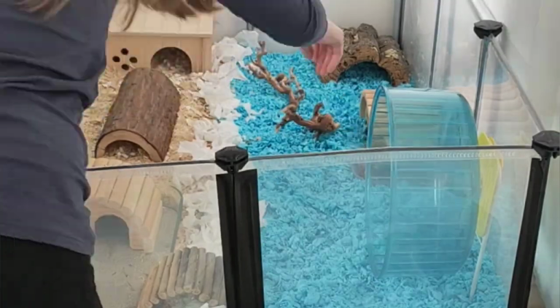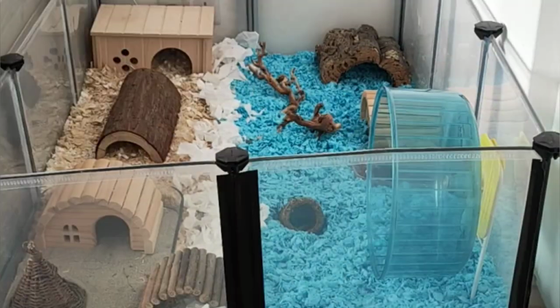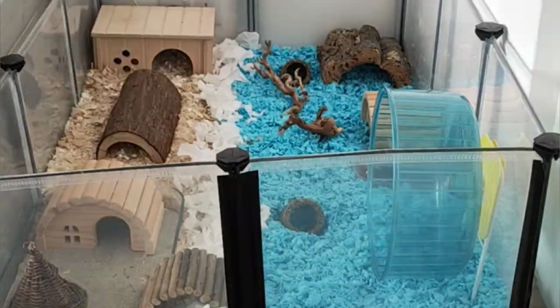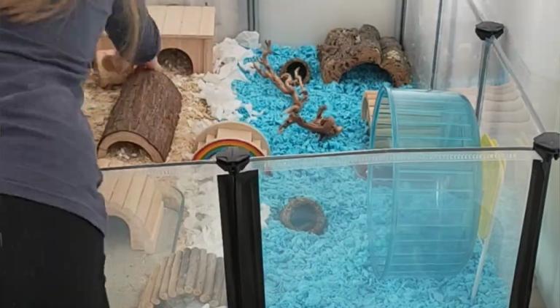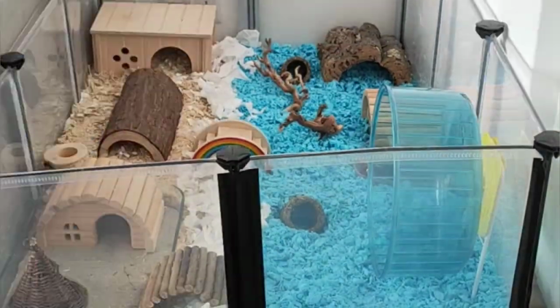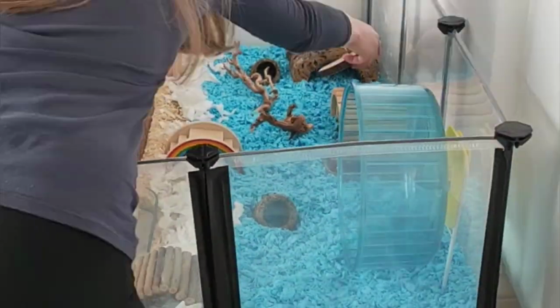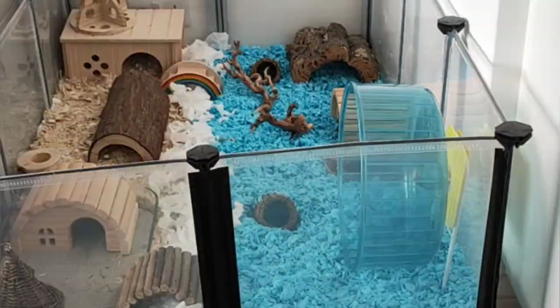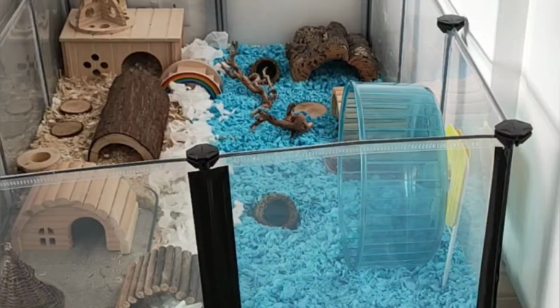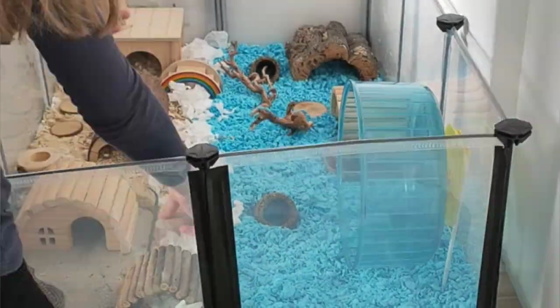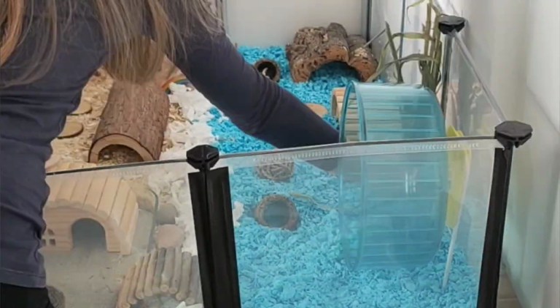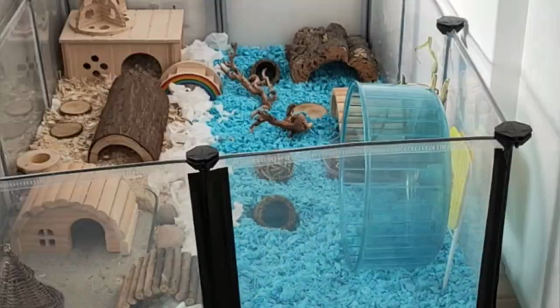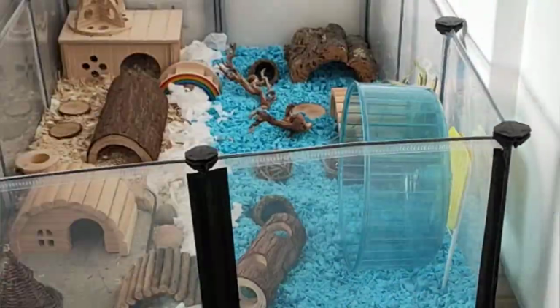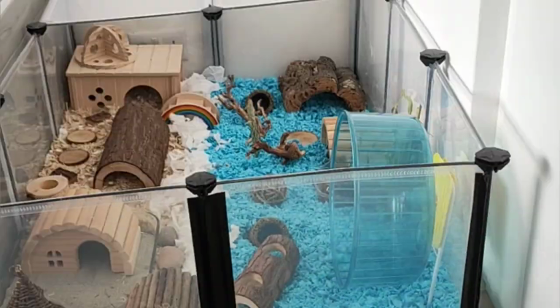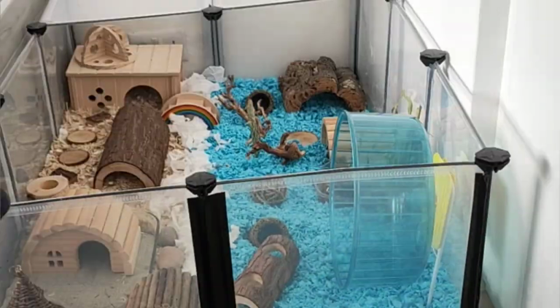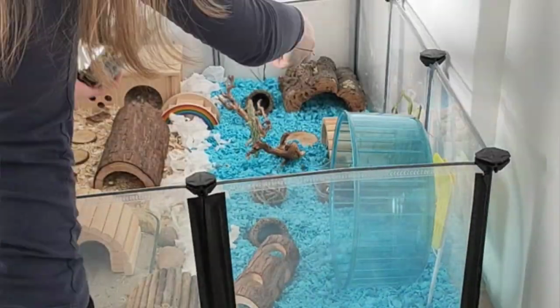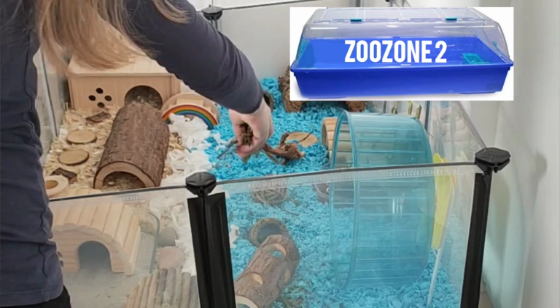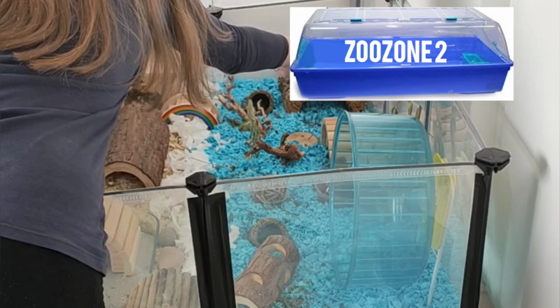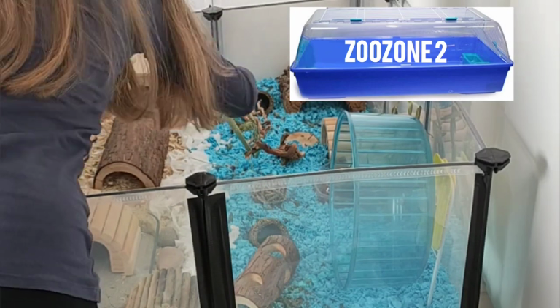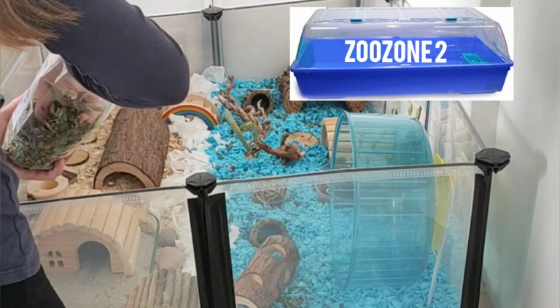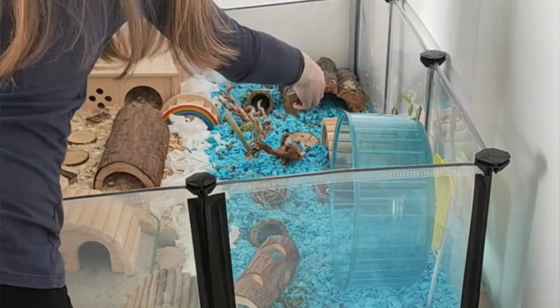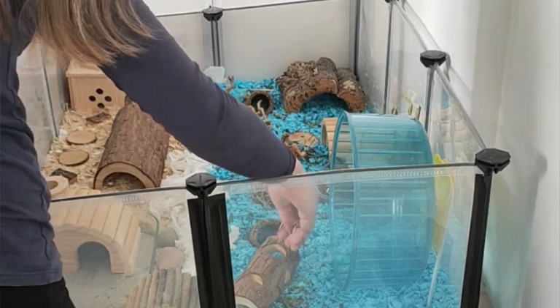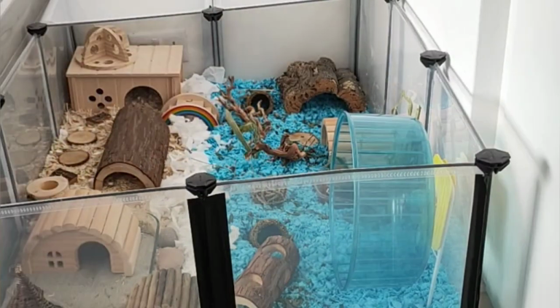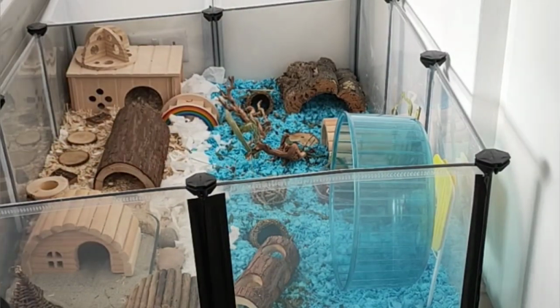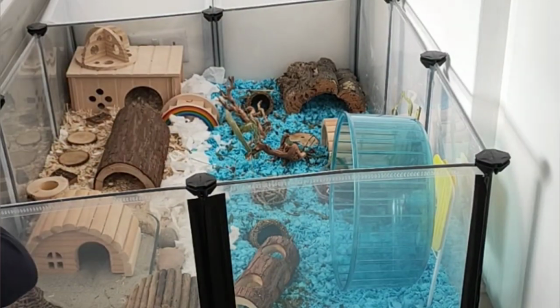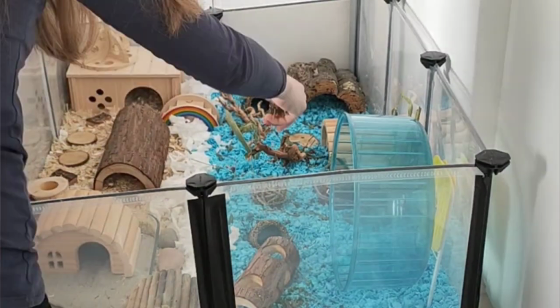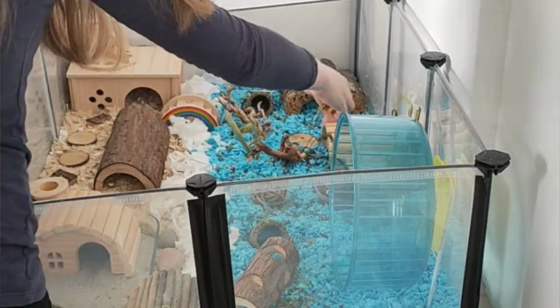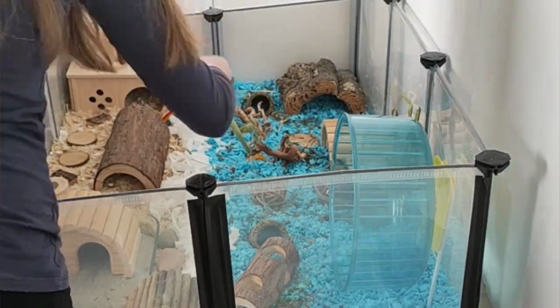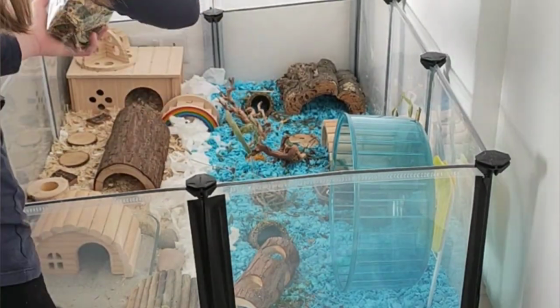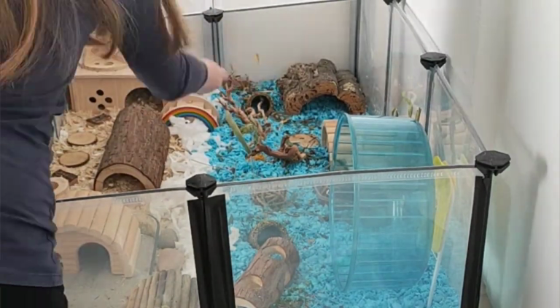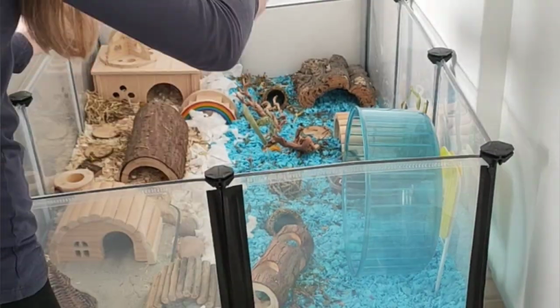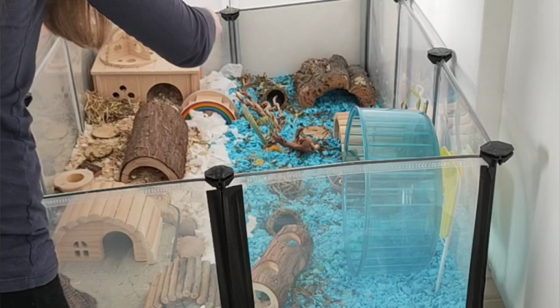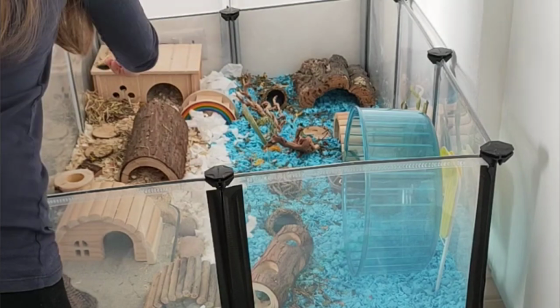I have upgraded his enclosure from the 775 square inch Zoo Zone 2 enclosure to the 1180 square inch Song Mix playpen.